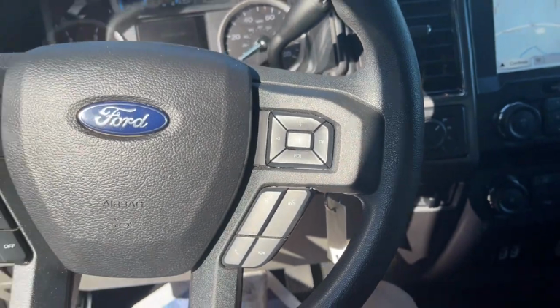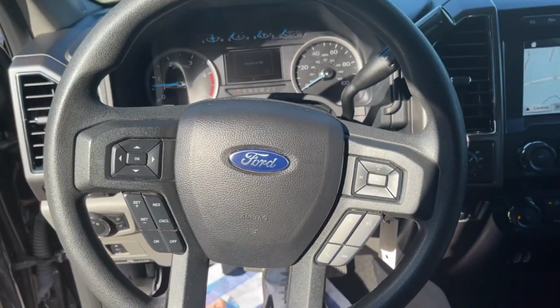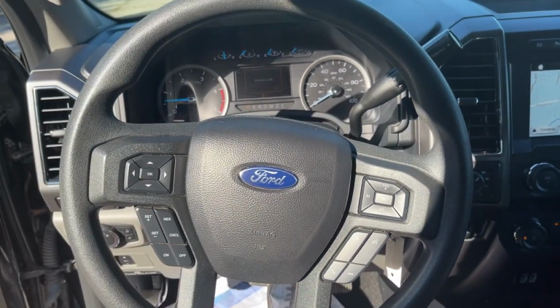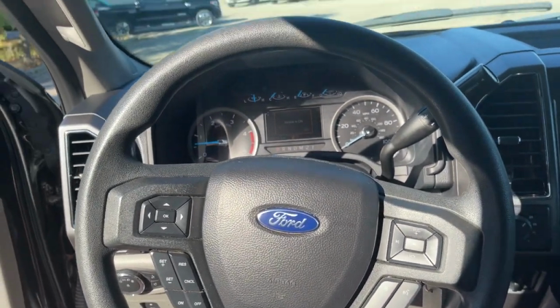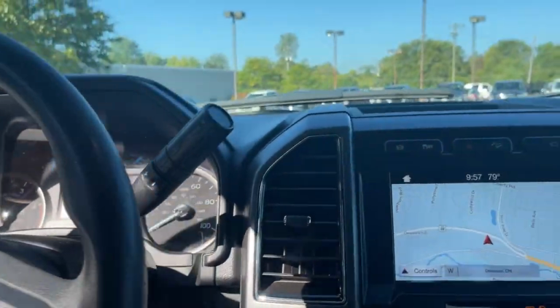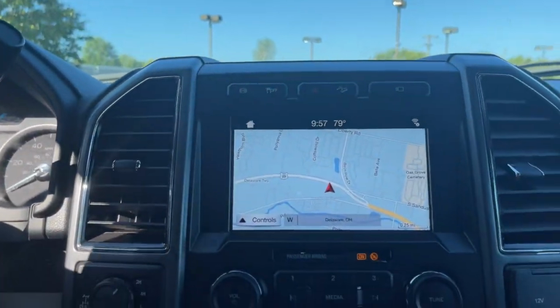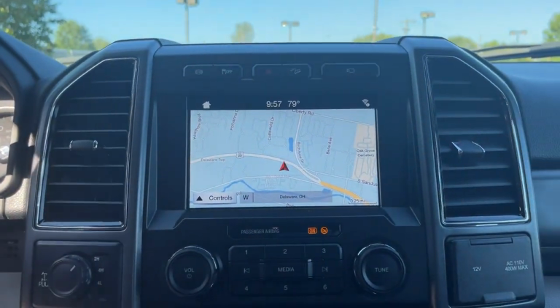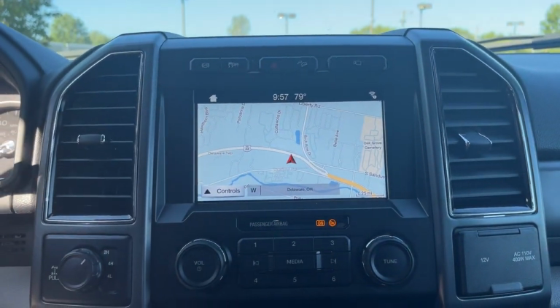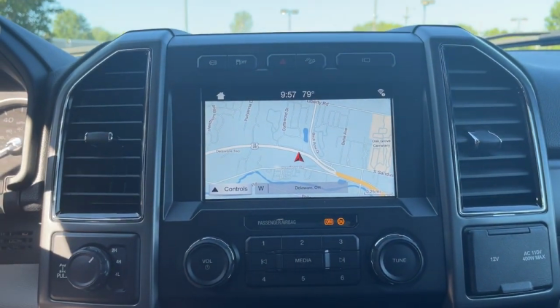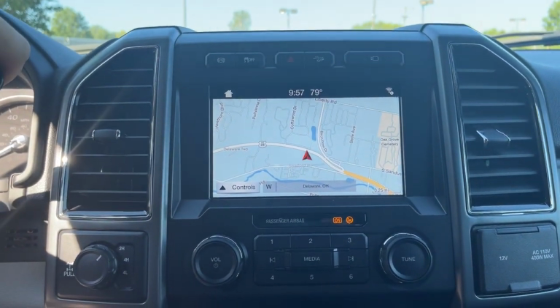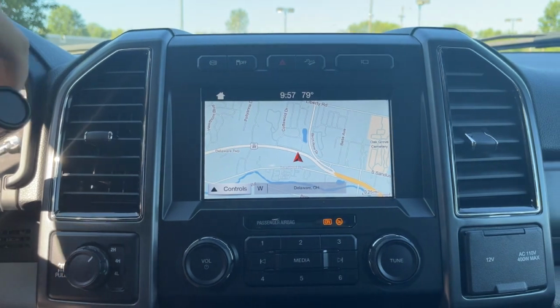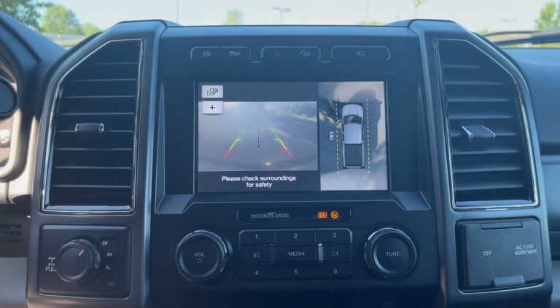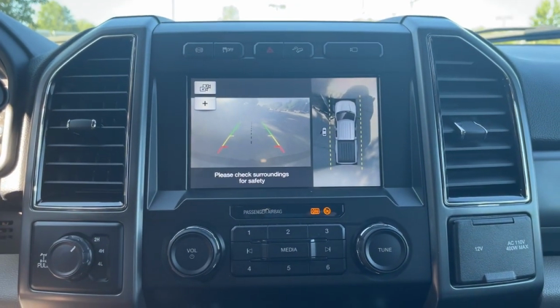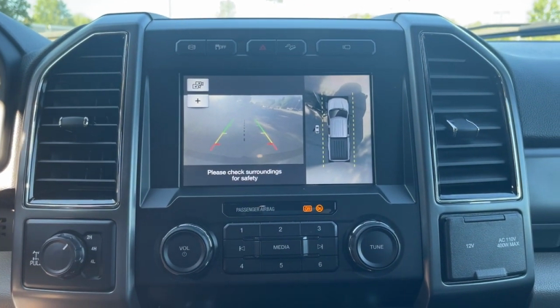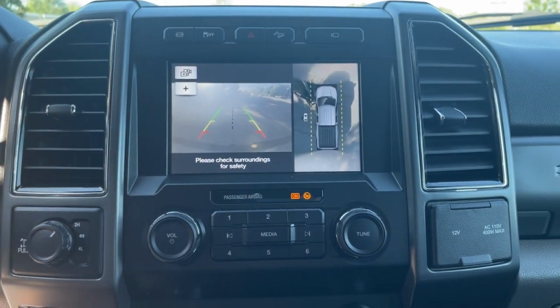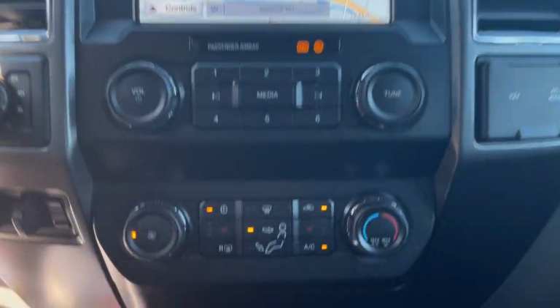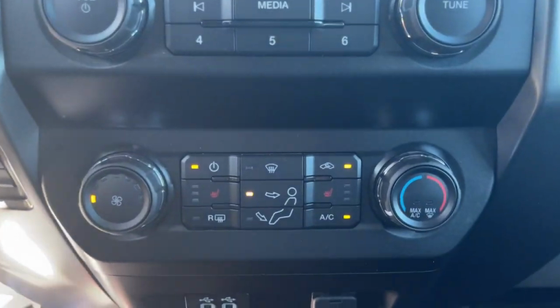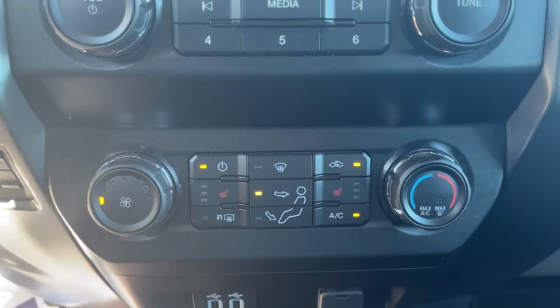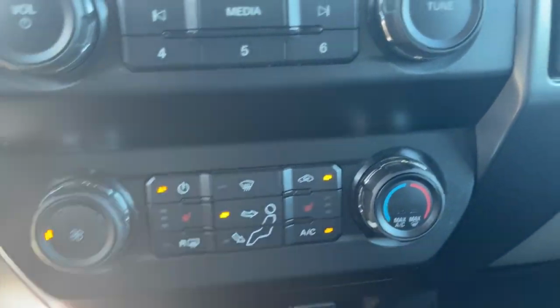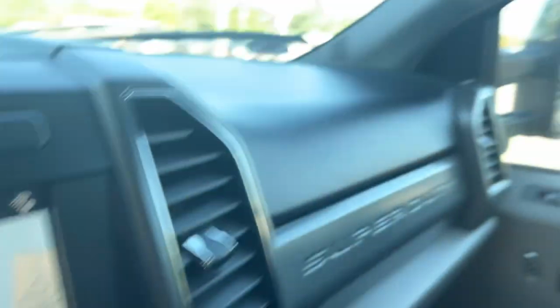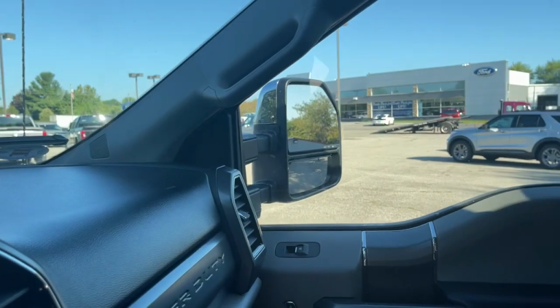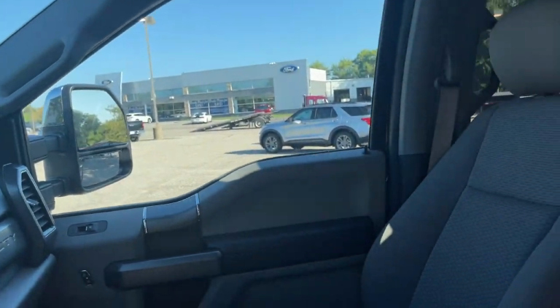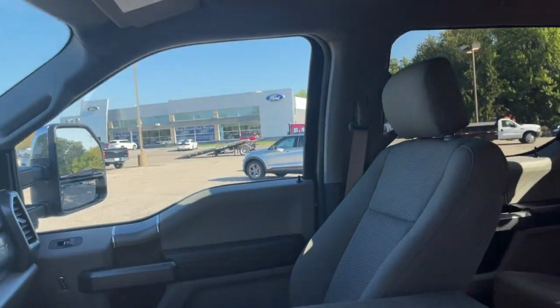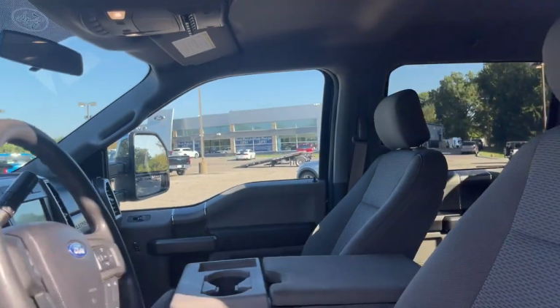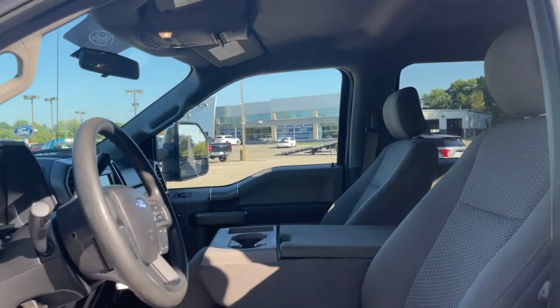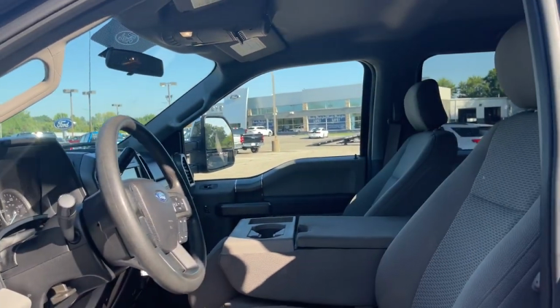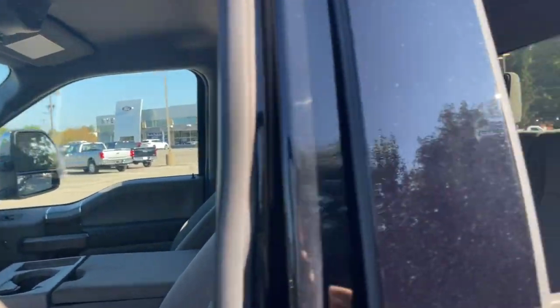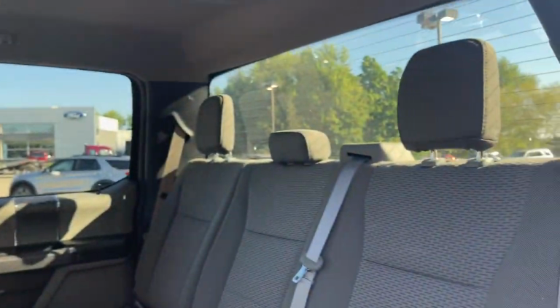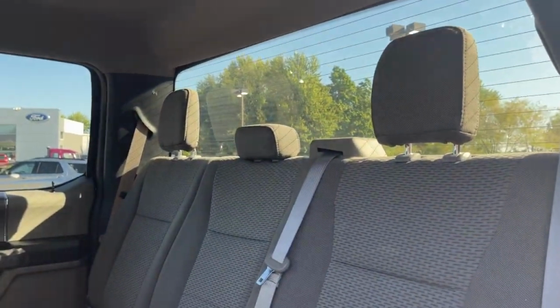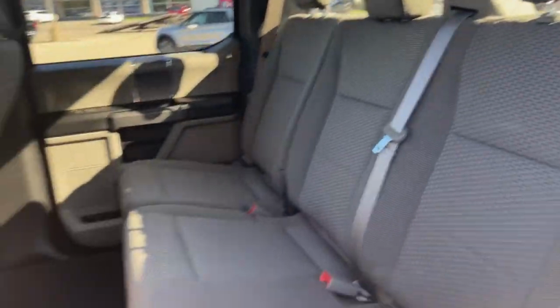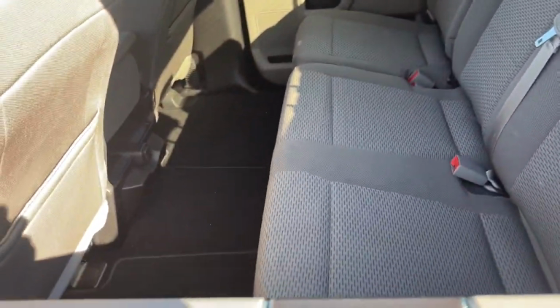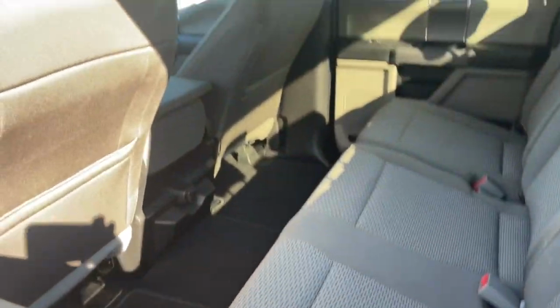The following are some of this vehicle's highlighted options: navigation system, fog lamps, electronic stability control, trip computer, automatic headlights, power windows, privacy glass, four-wheel disc brakes, and power steering.